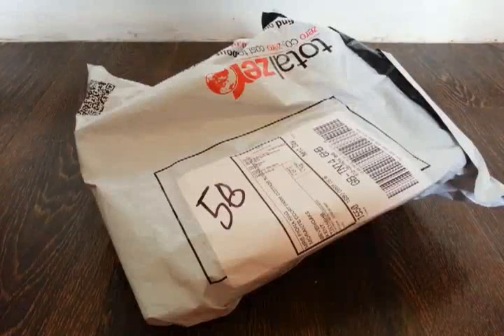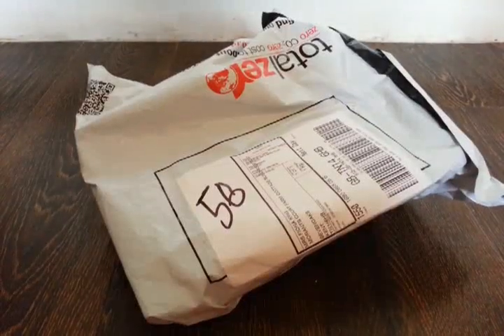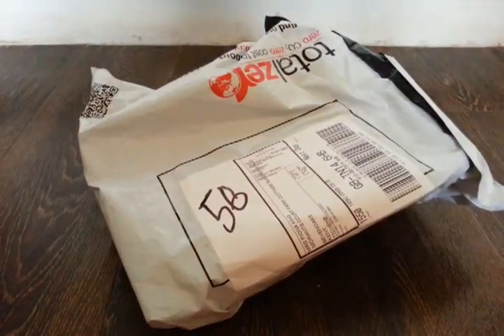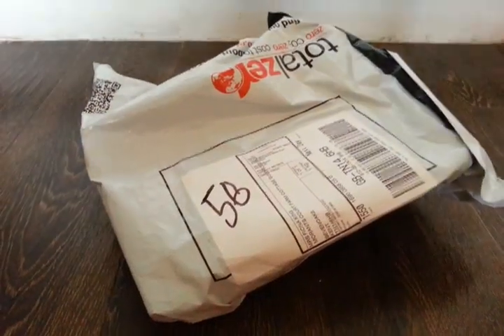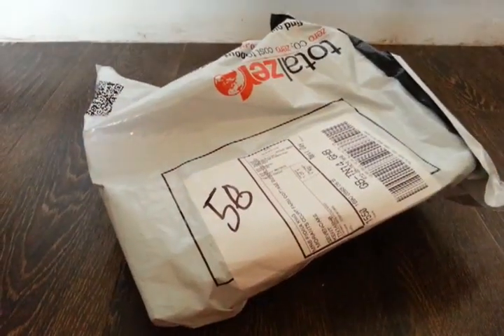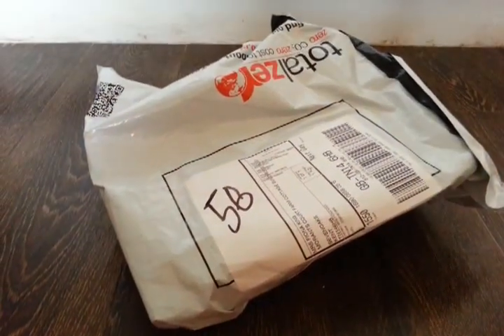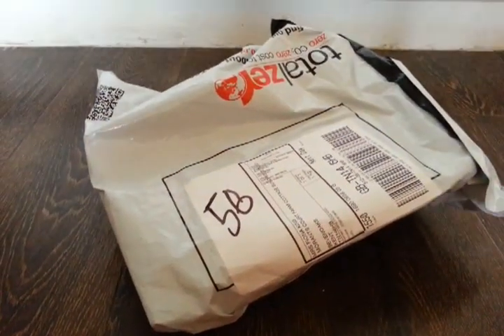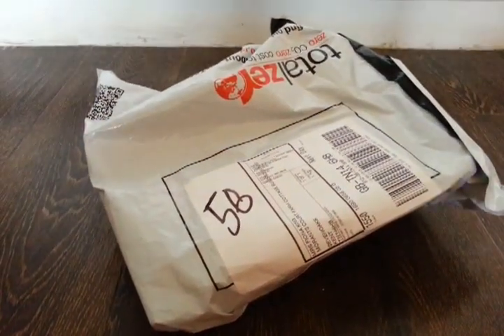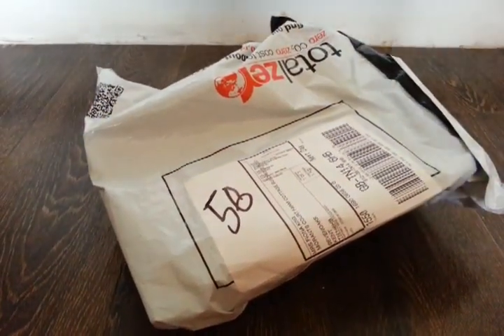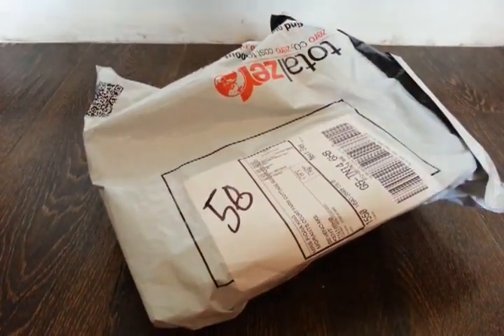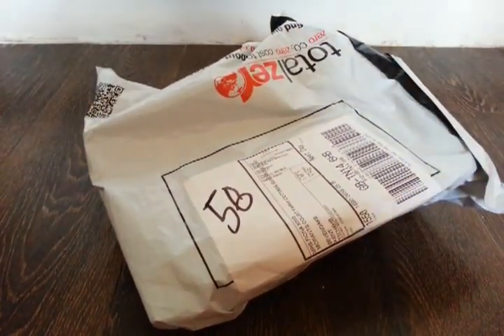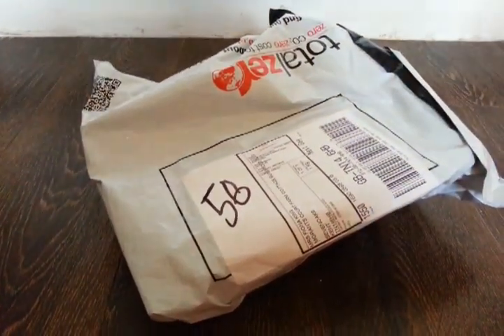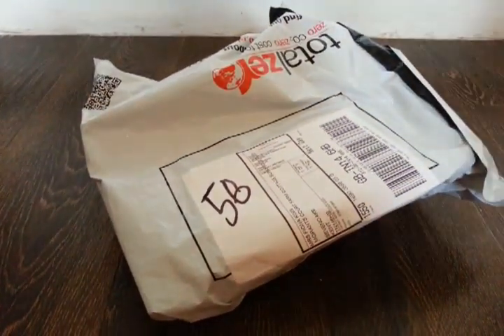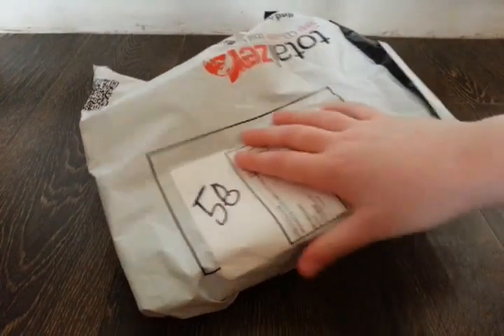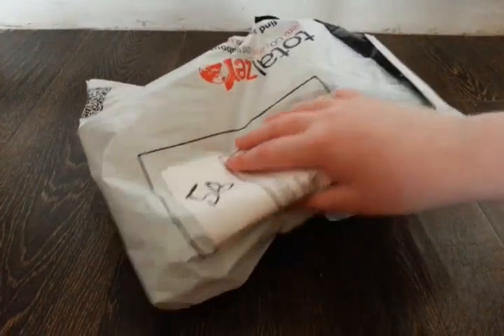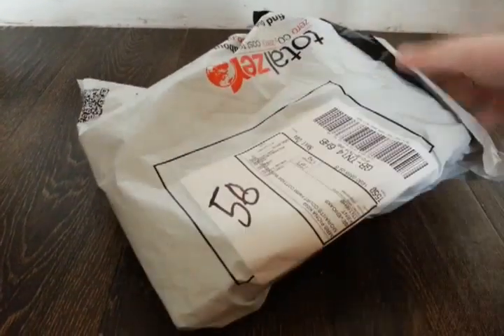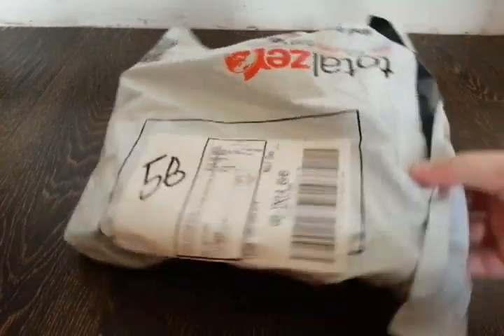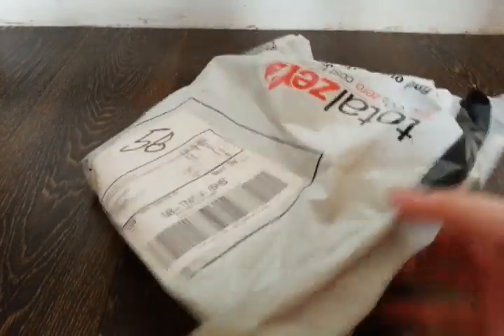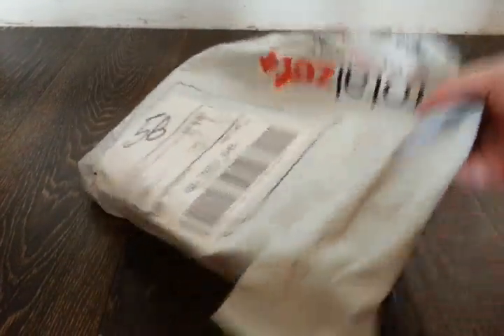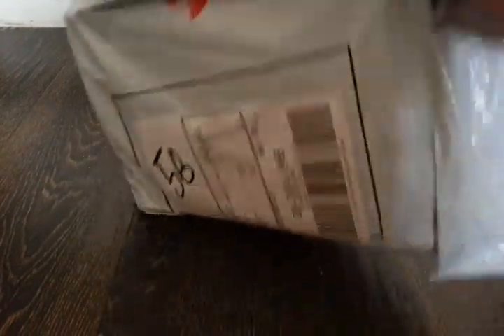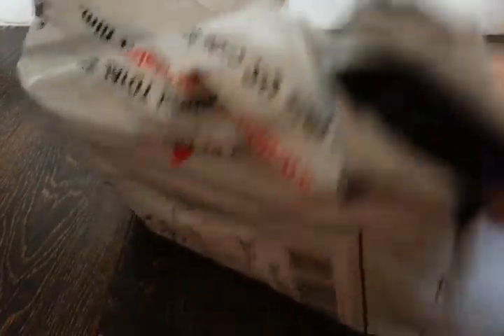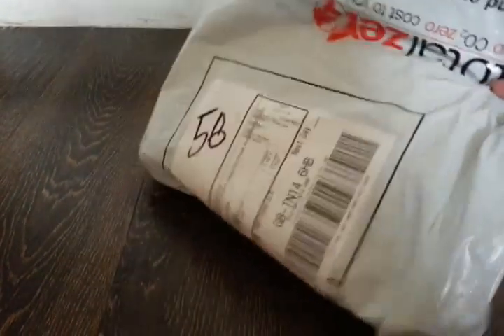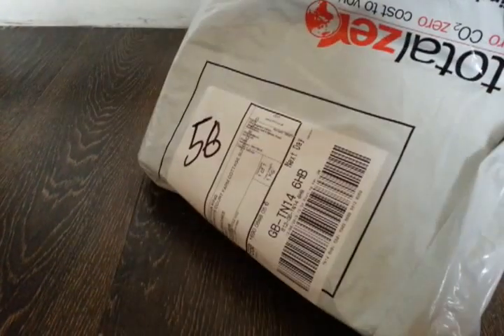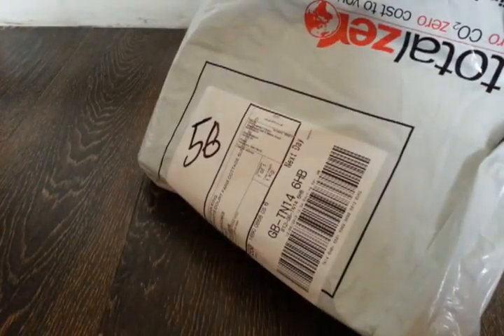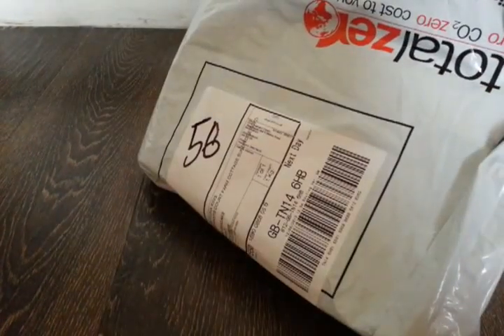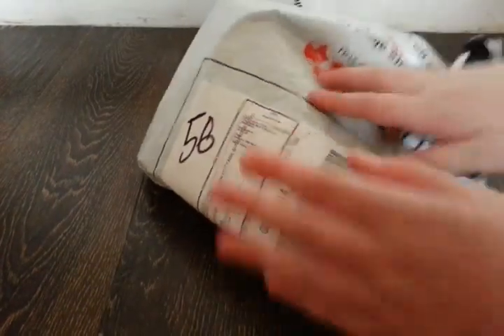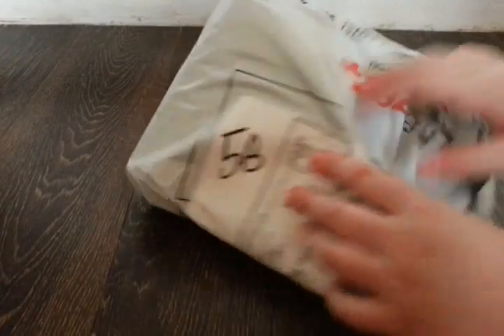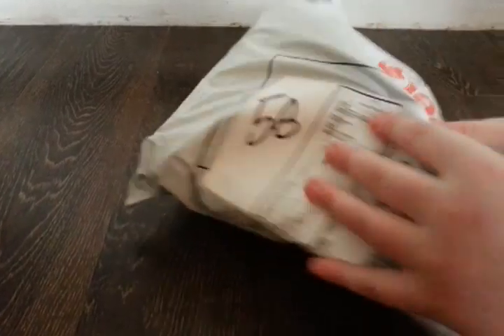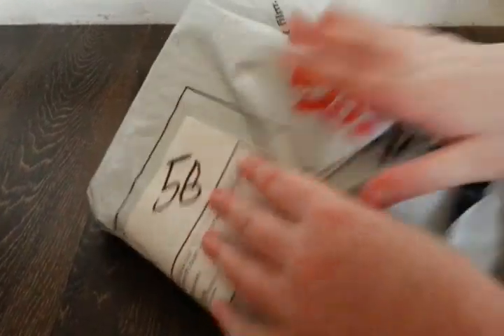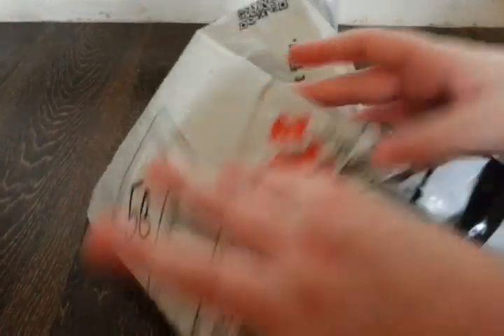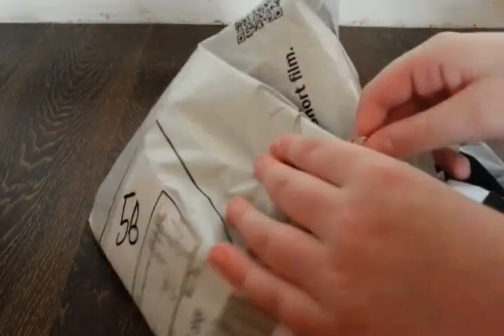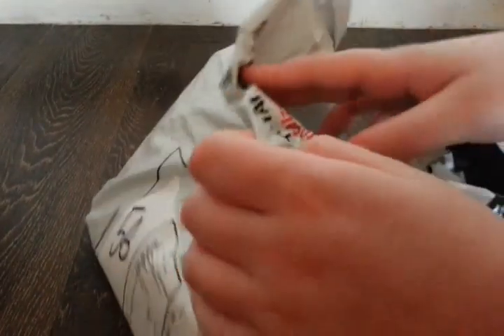Today we'll be unboxing the HTC Desire. It's come in this package — just come, never opened it before.